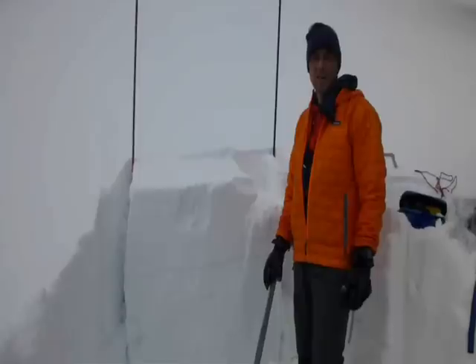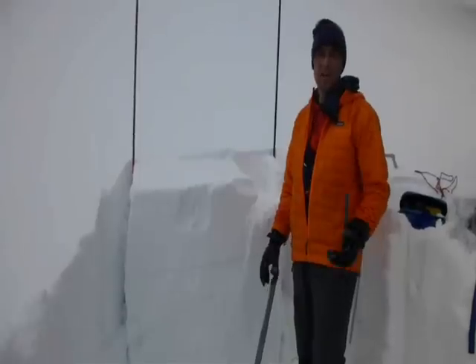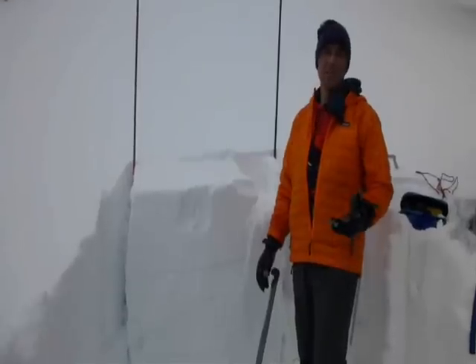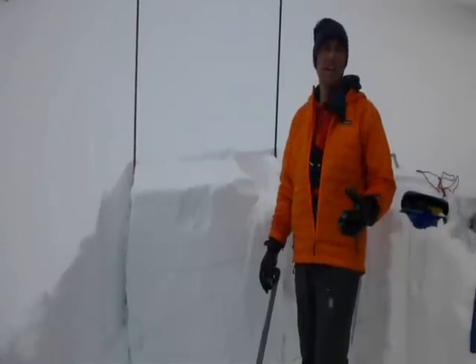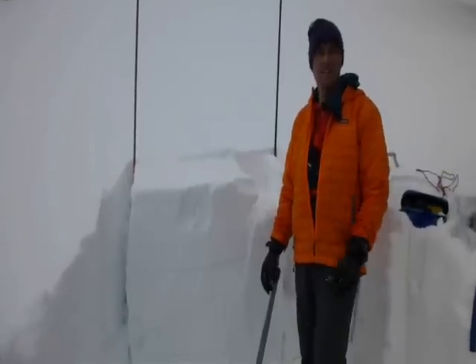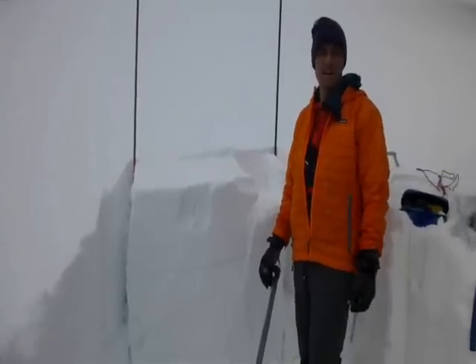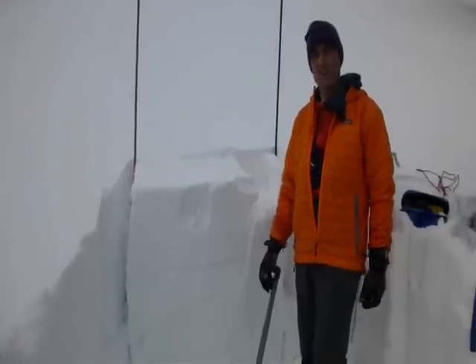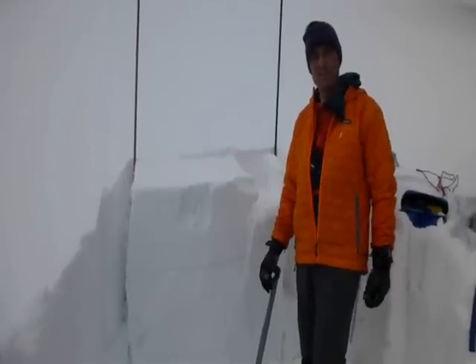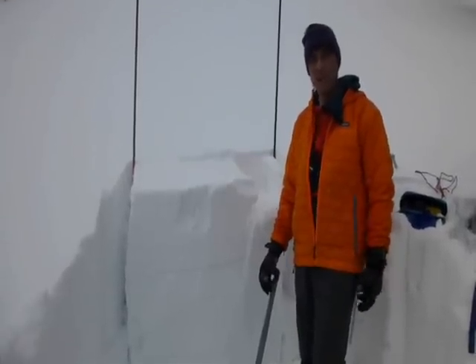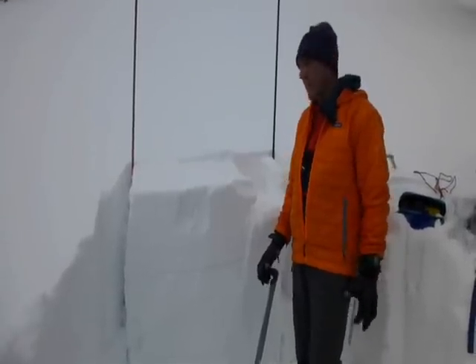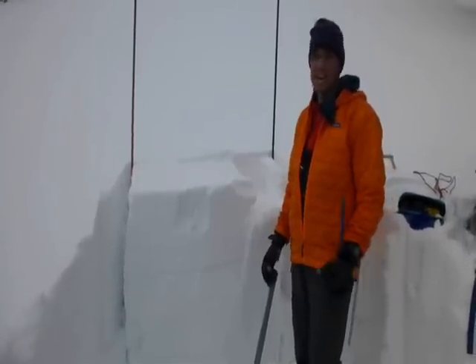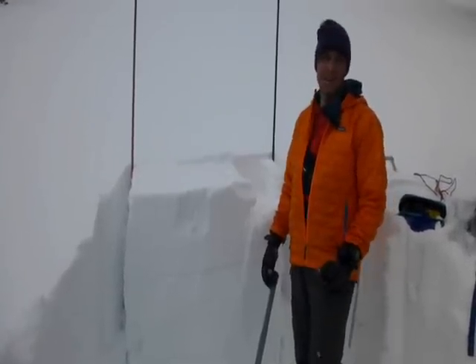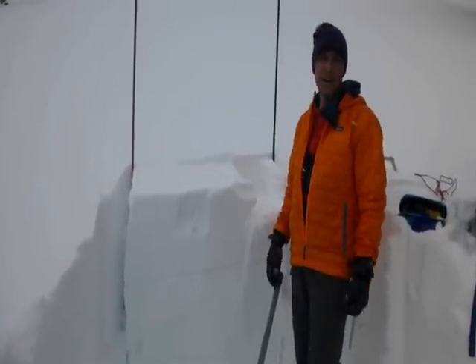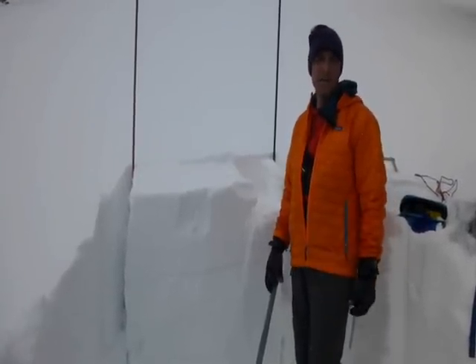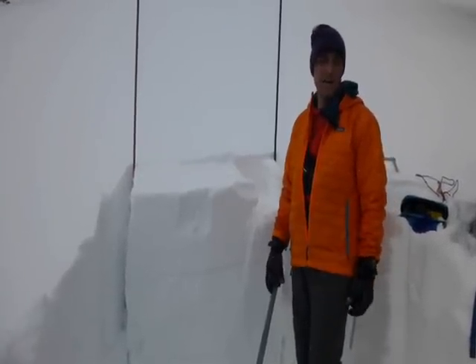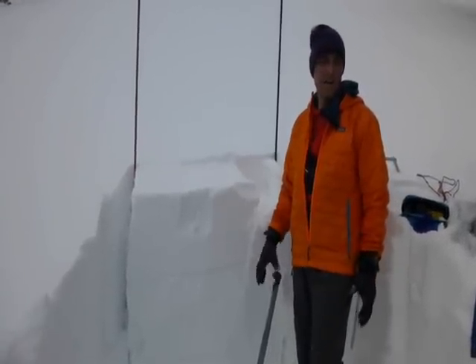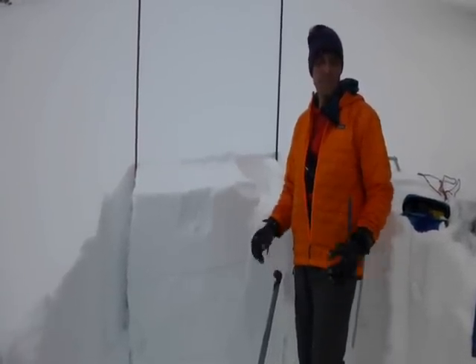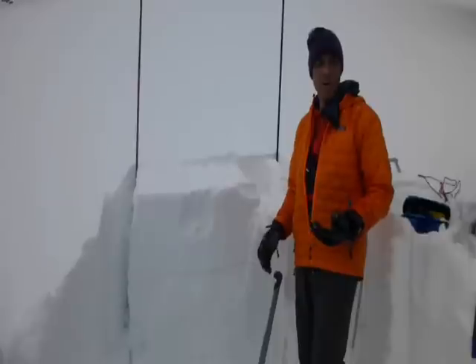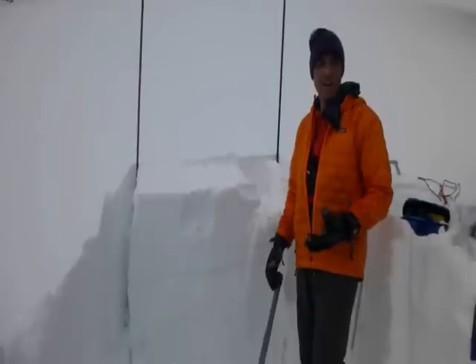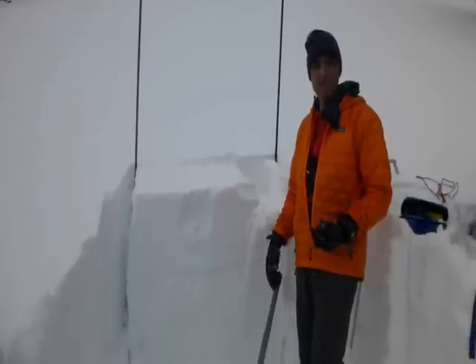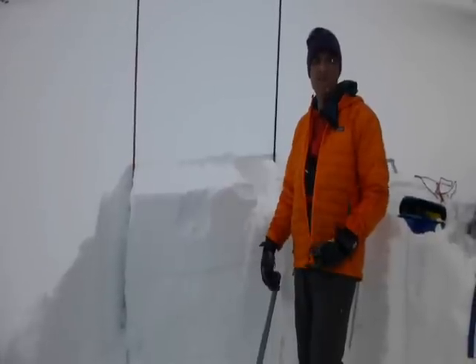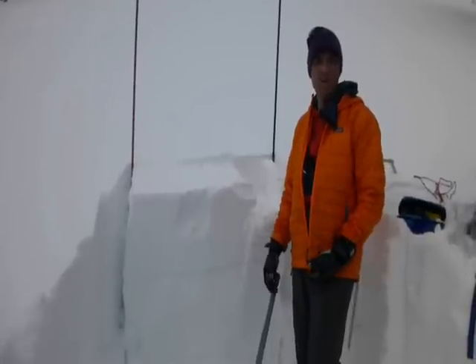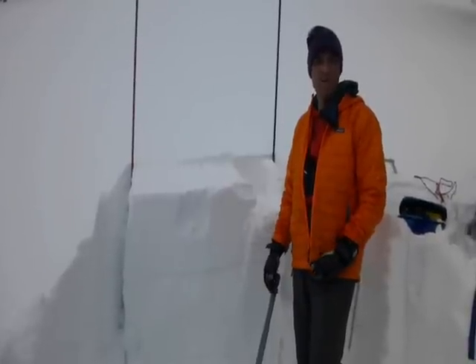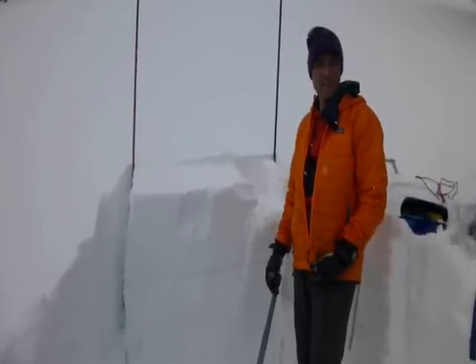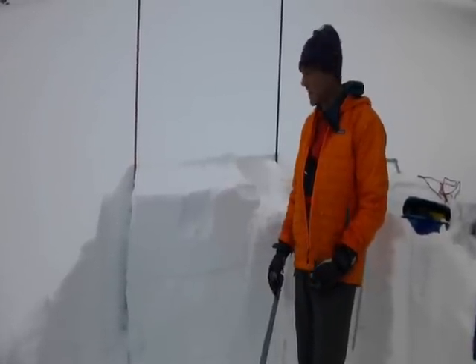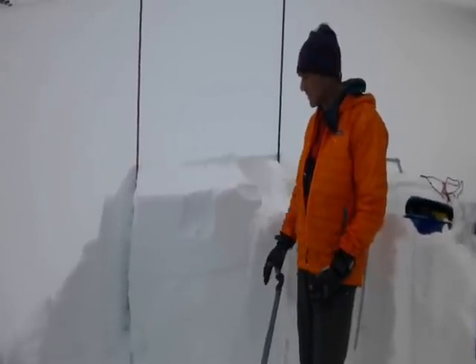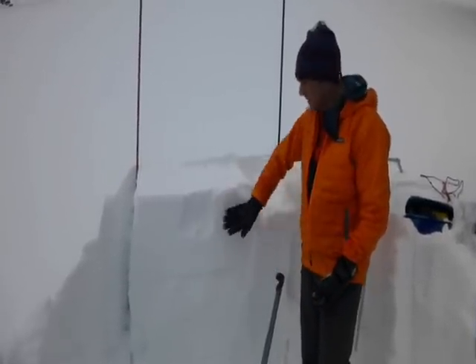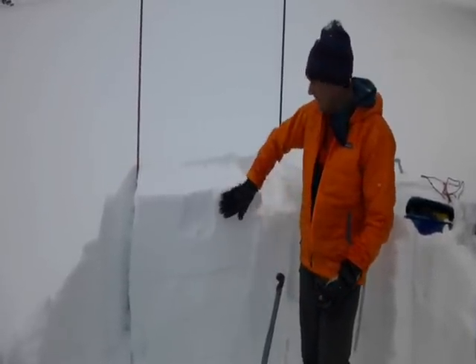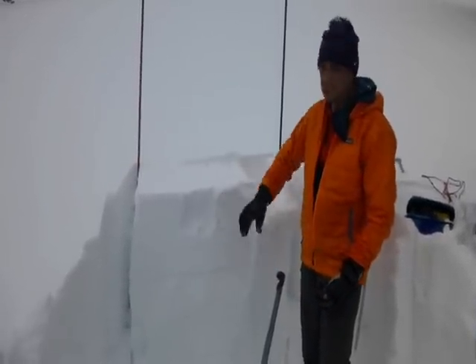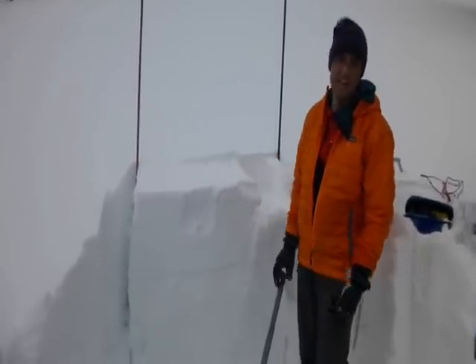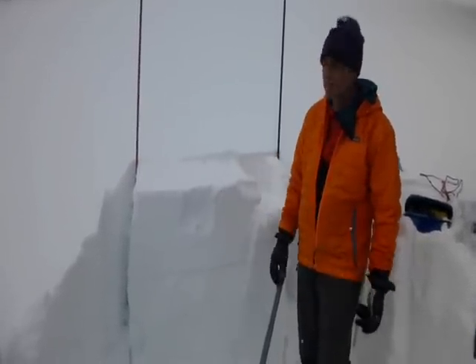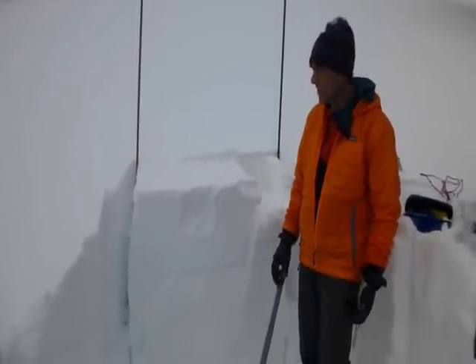I'm here at Hebgen Lake on a southeast facing slope, and last night we got about 0.8 inches of snow water equivalency, so about 6 to 8 inches of new snow.